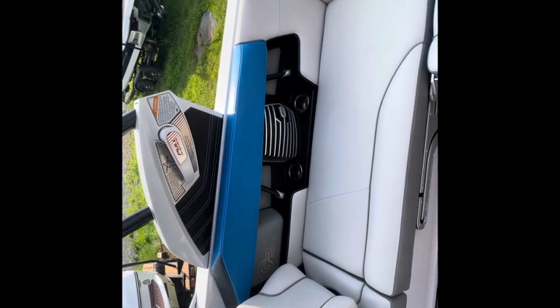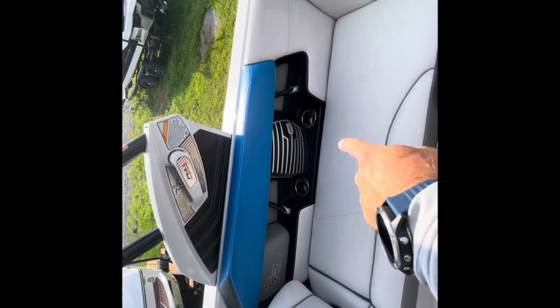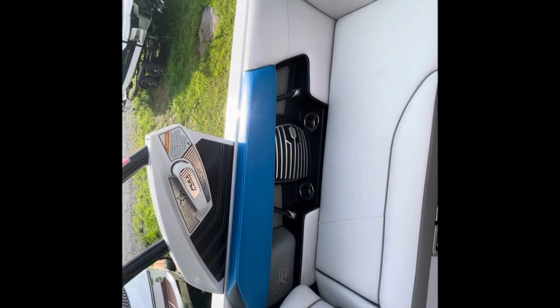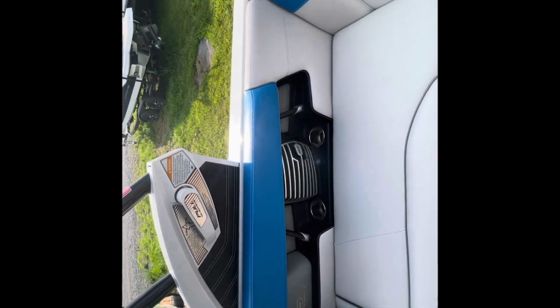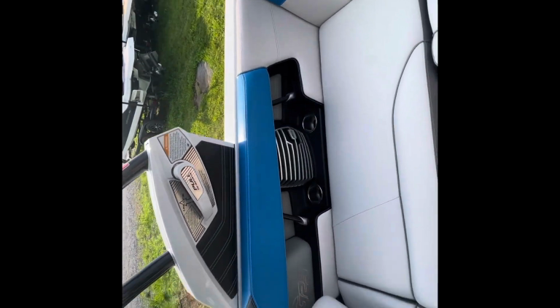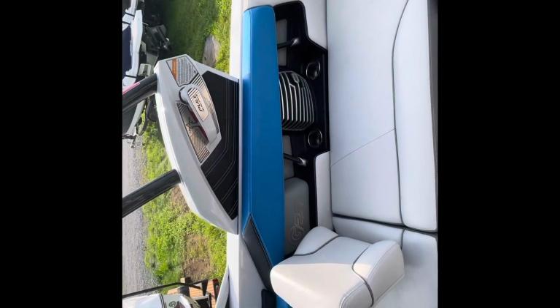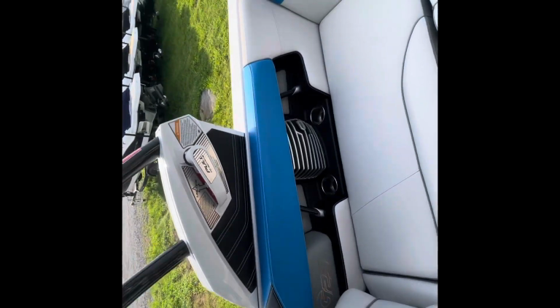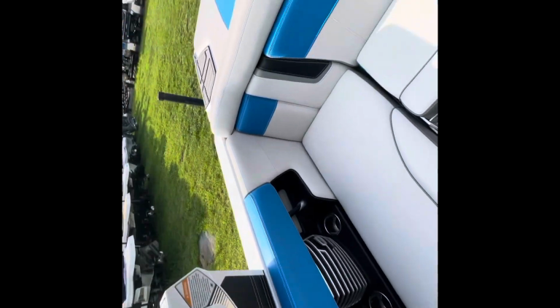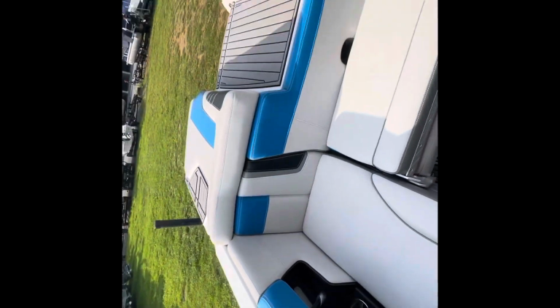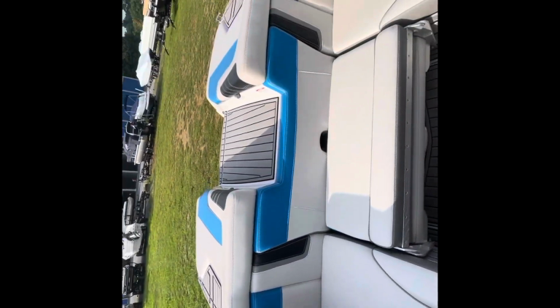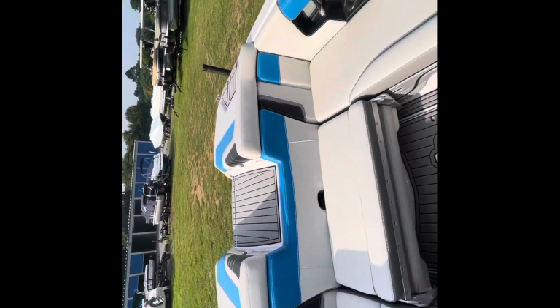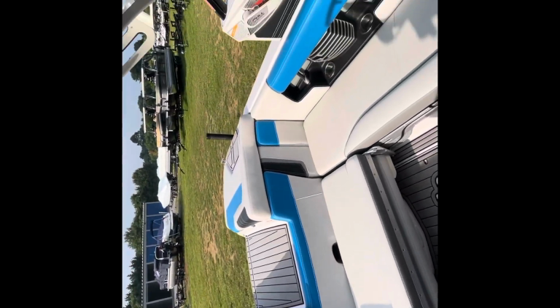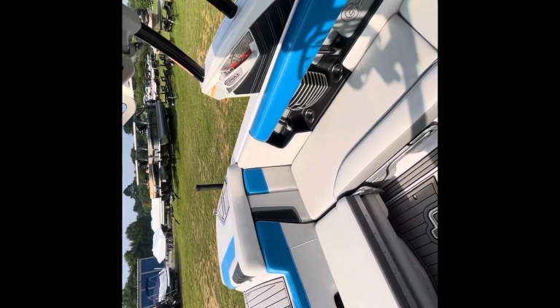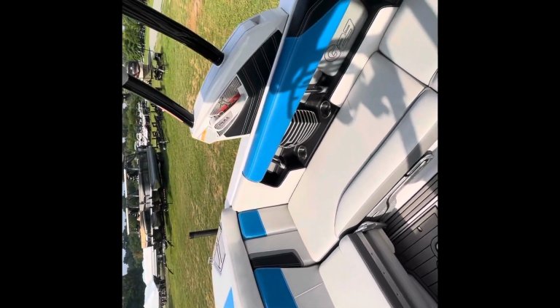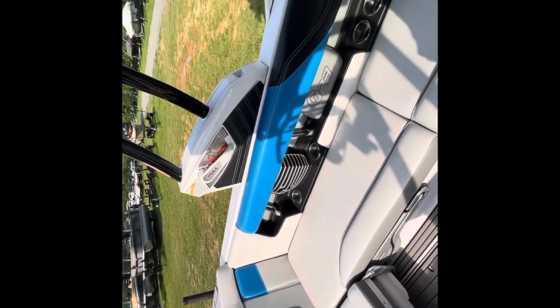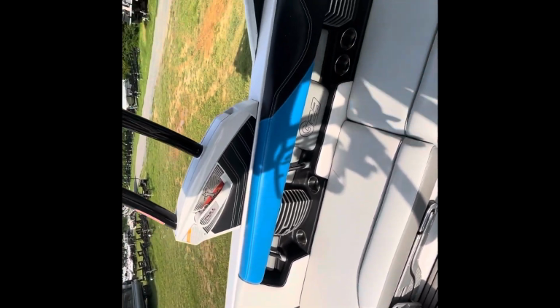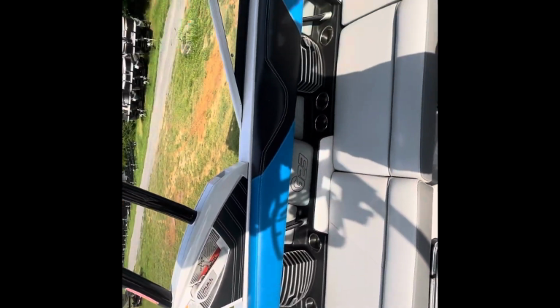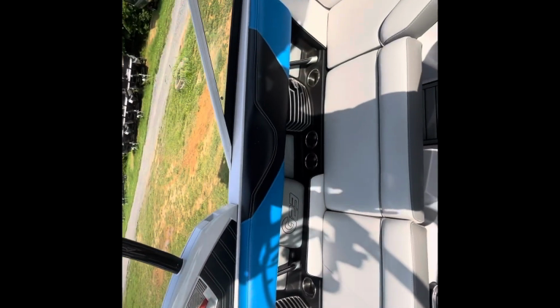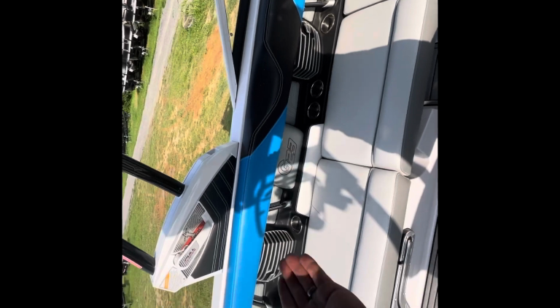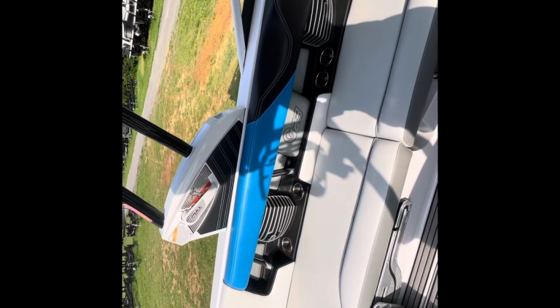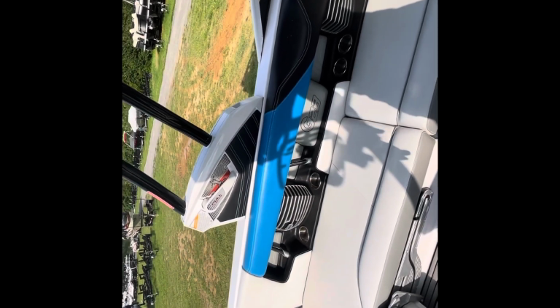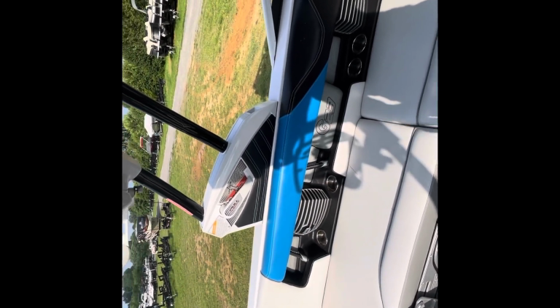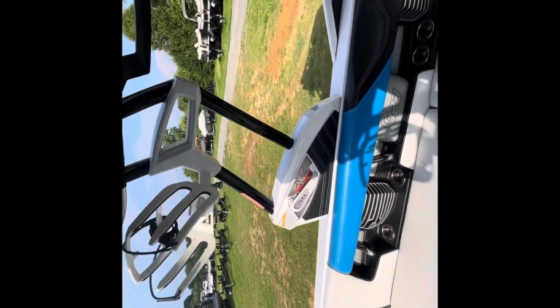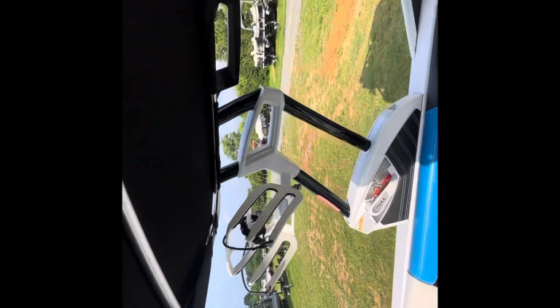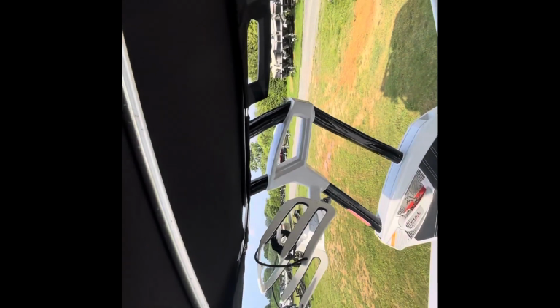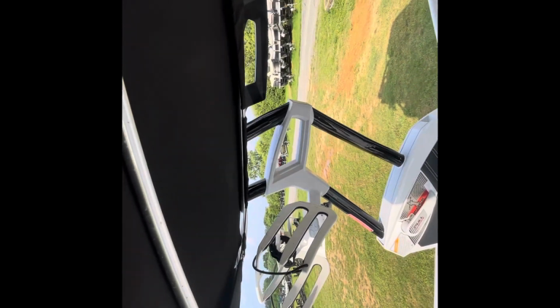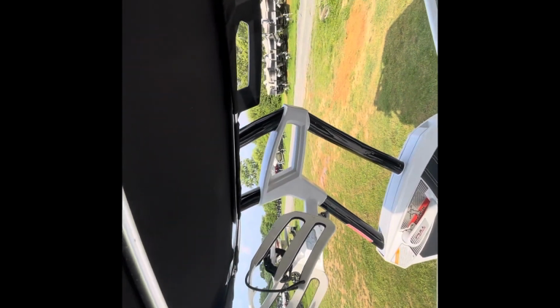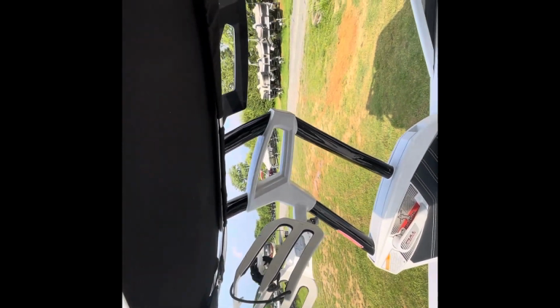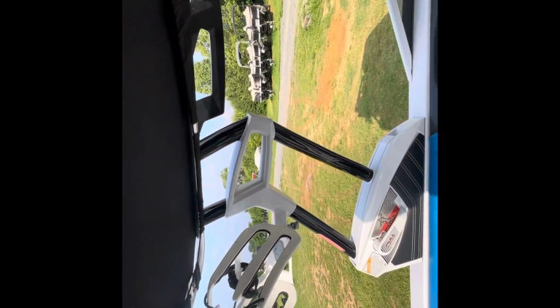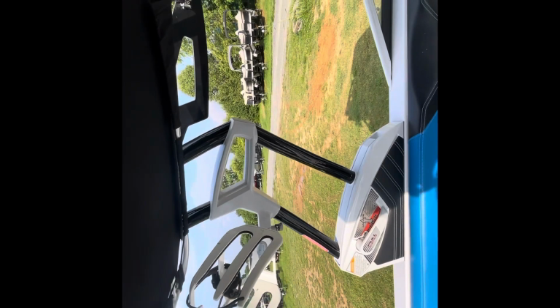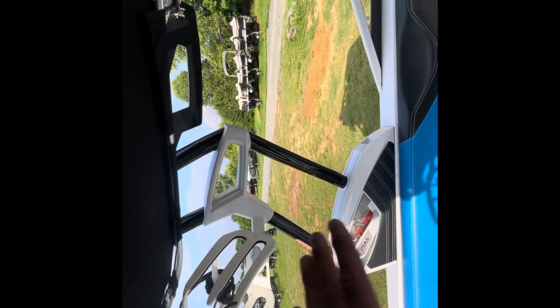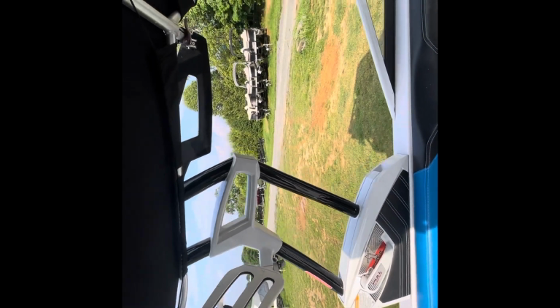We got our Polk Audio sound system inside here. The boat's just really clean, really glad to have this thing. Lots of cup holders, tons of storage — what they're known for. We got board racks on here. Of course, you can collapse the tower.